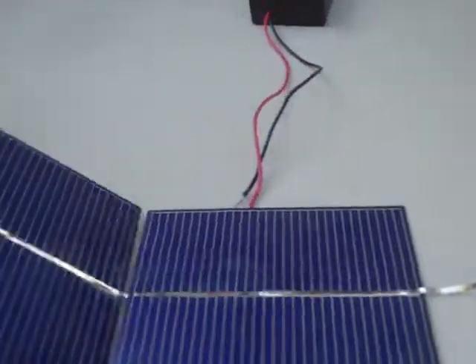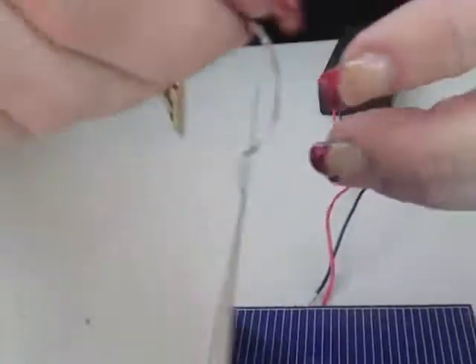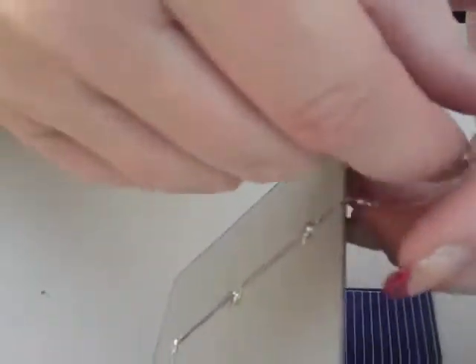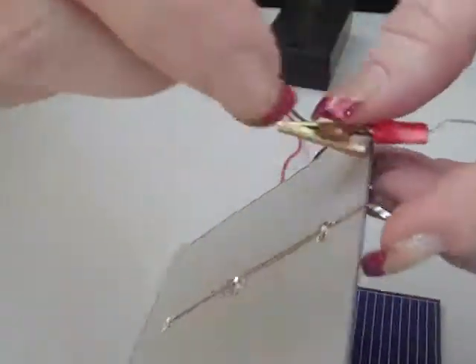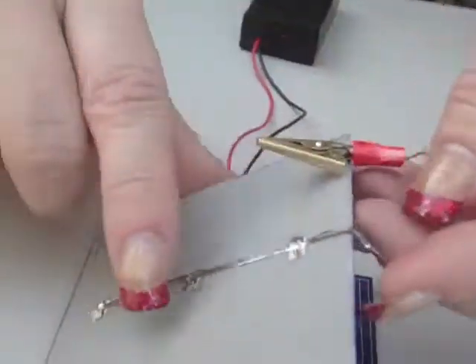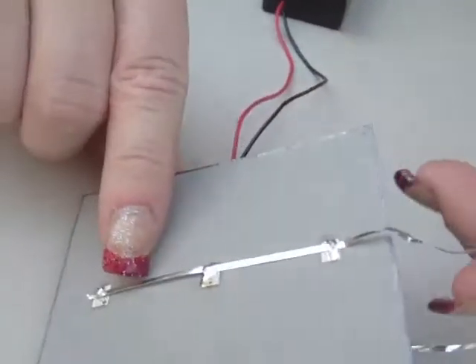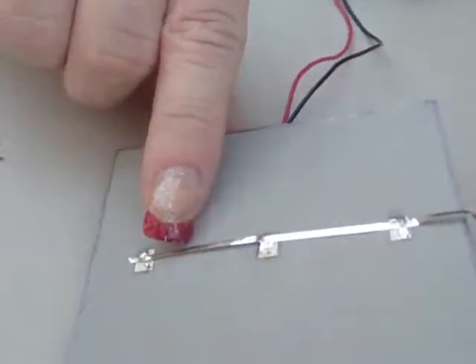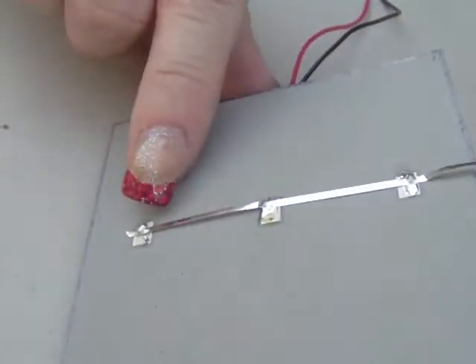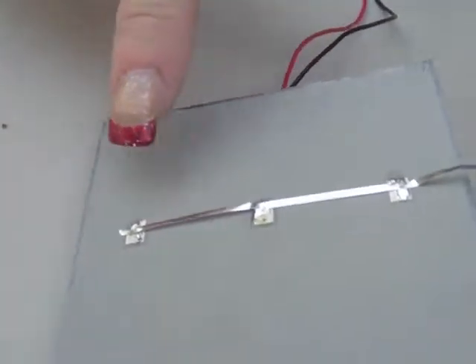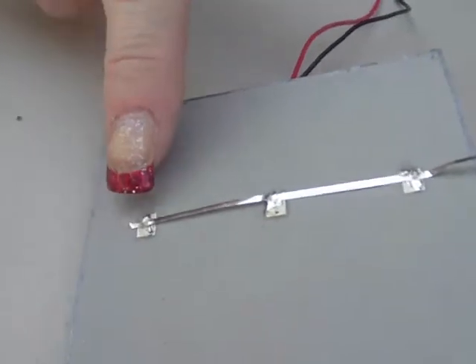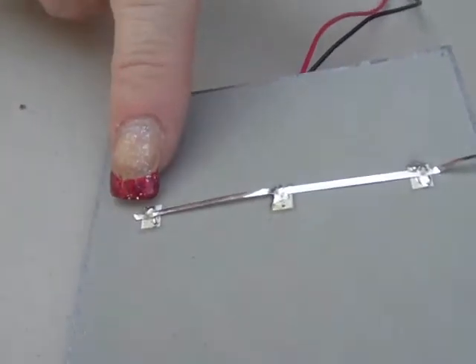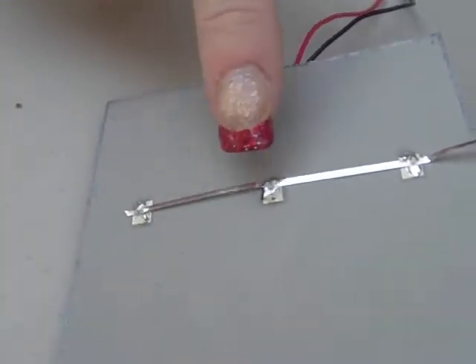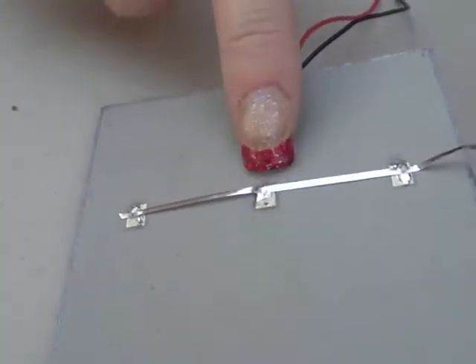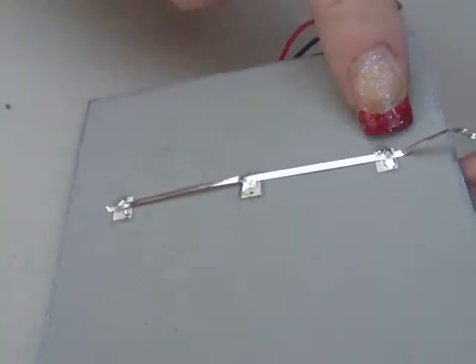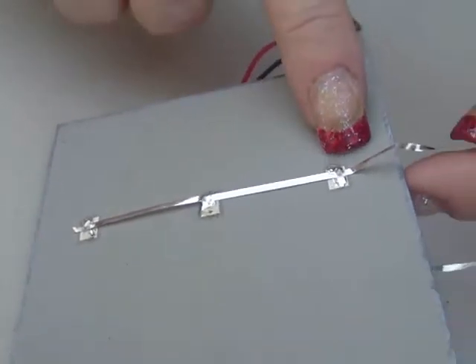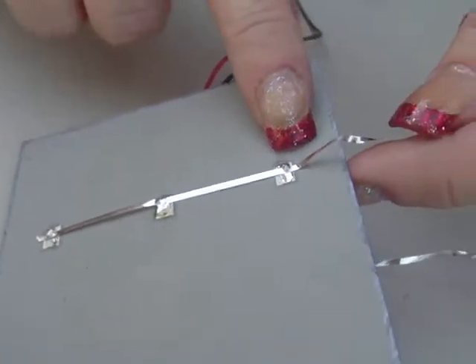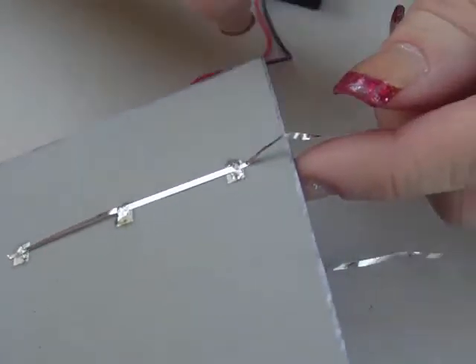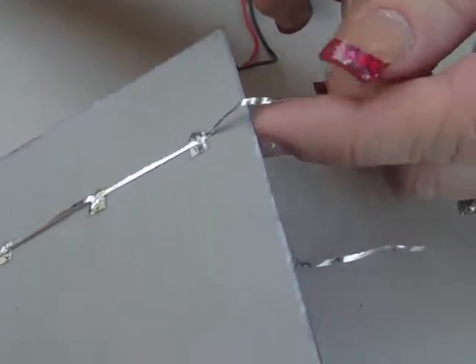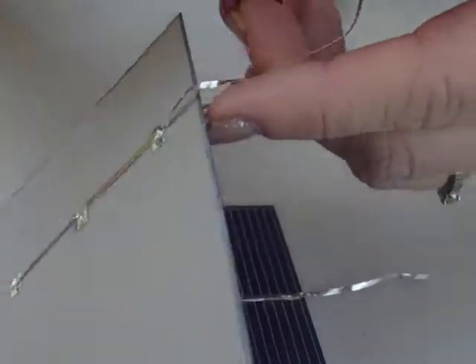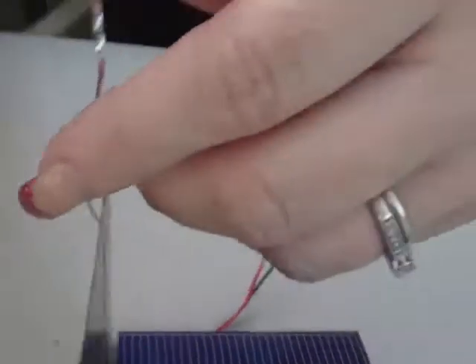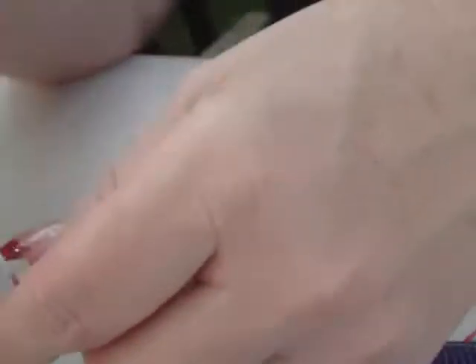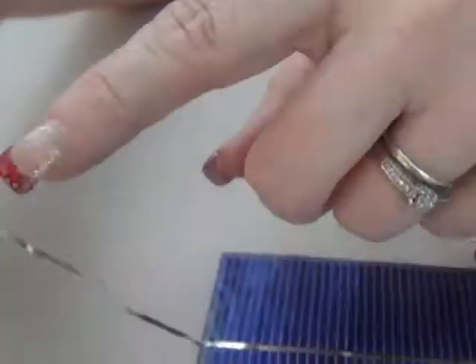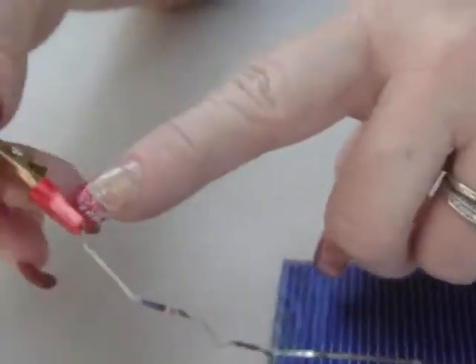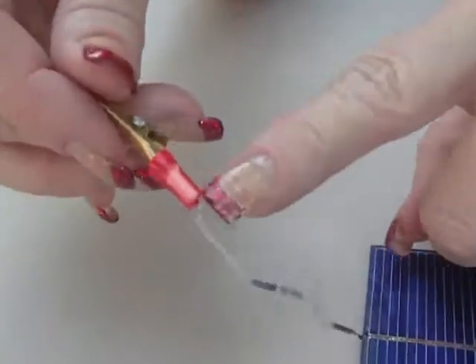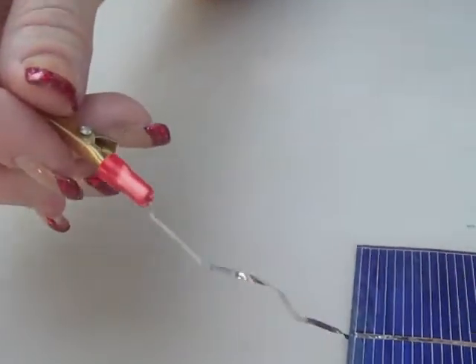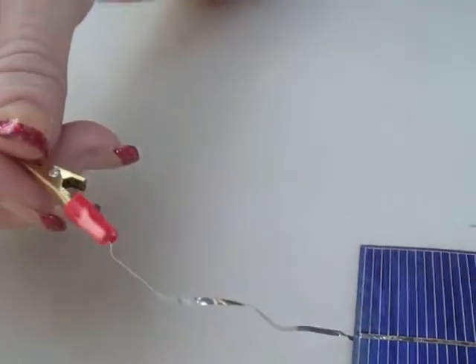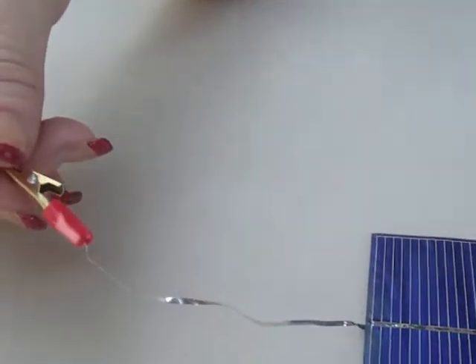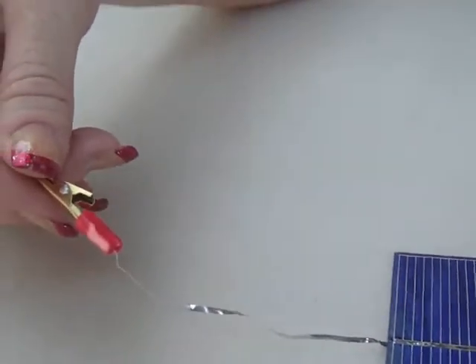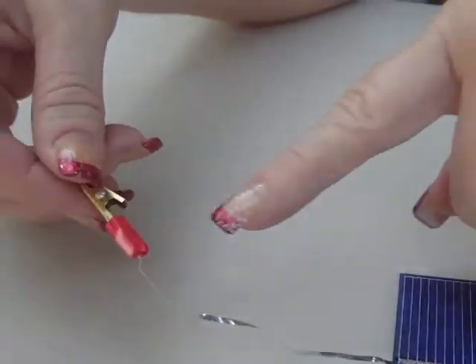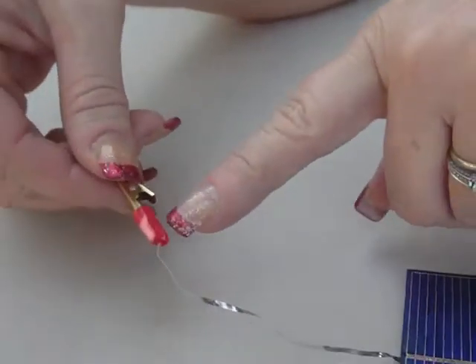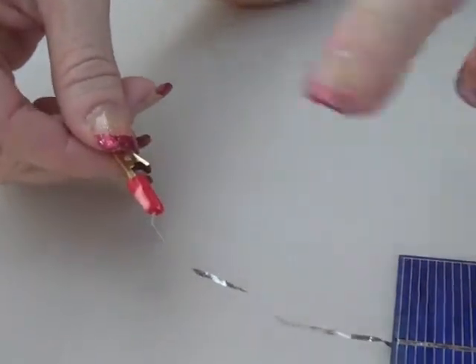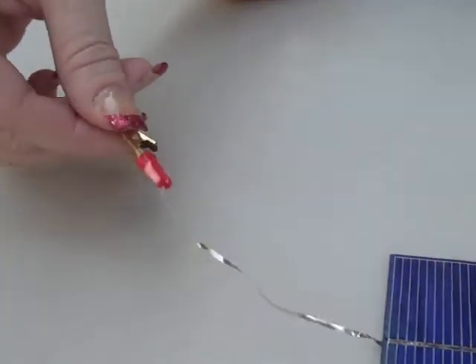The second thing you're going to do is take another piece of tabbing wire and solder it to the three points on the back of the second cell, and now I've added an alligator clip in red so that you can see that it's positive.